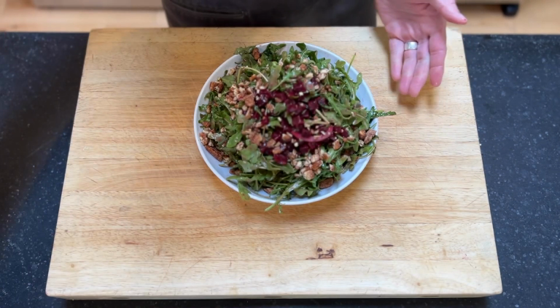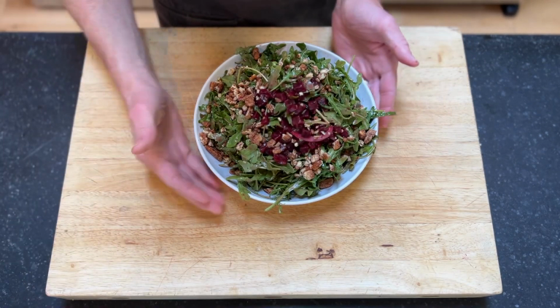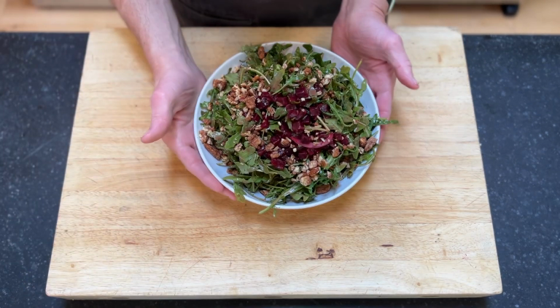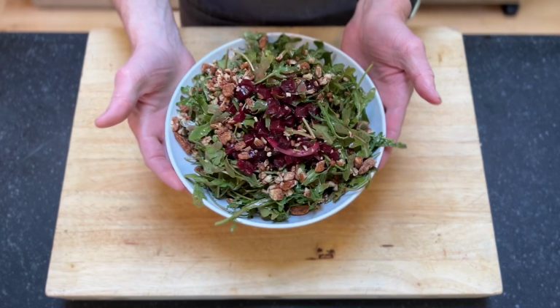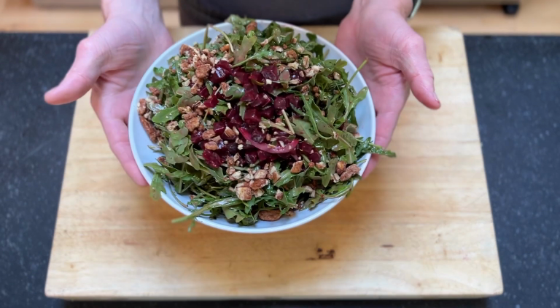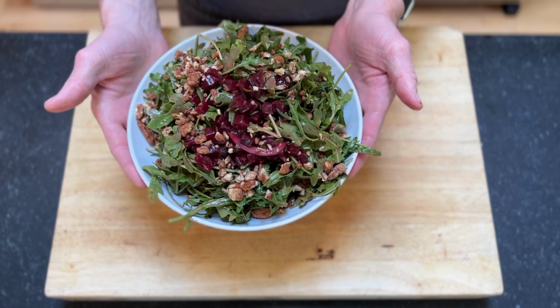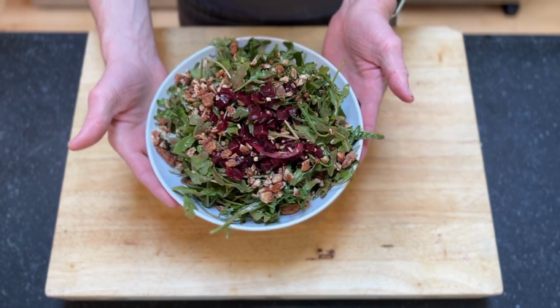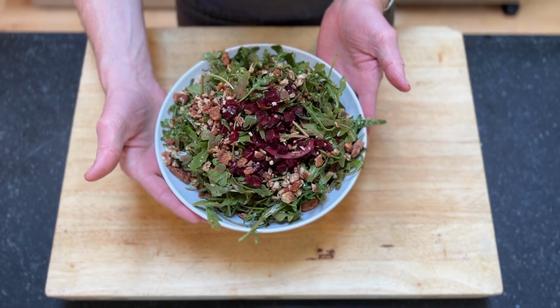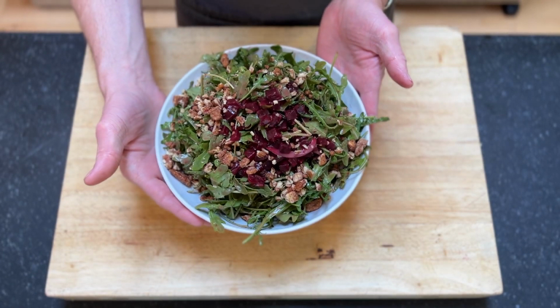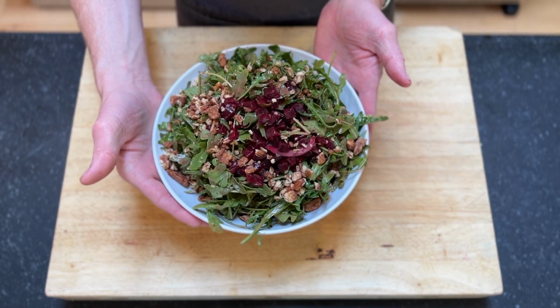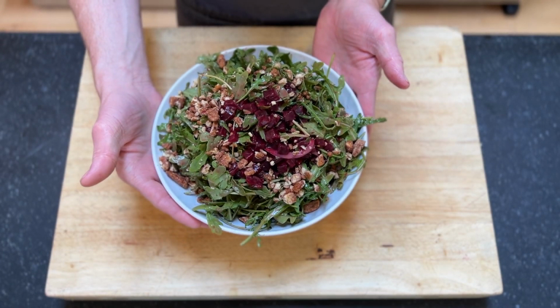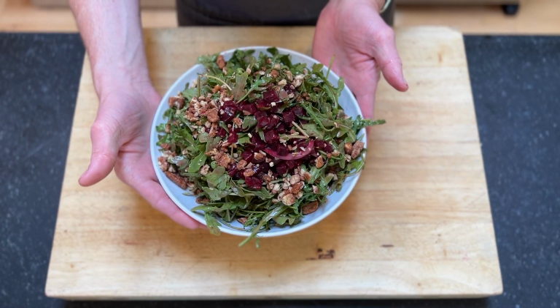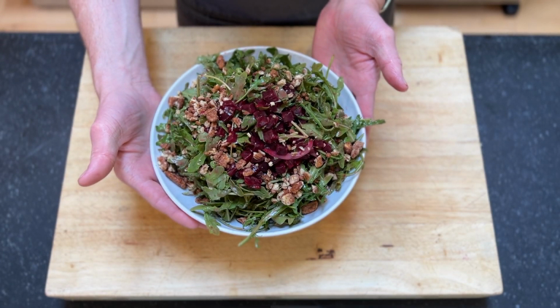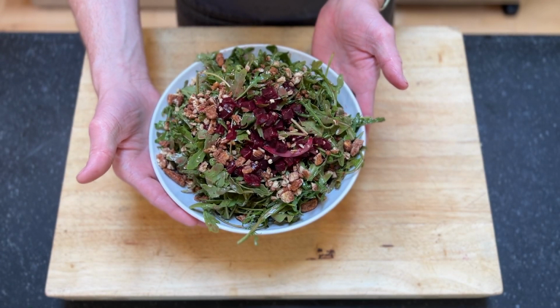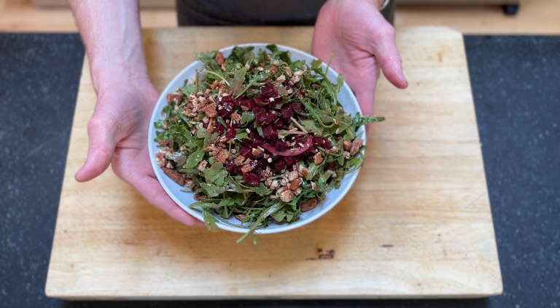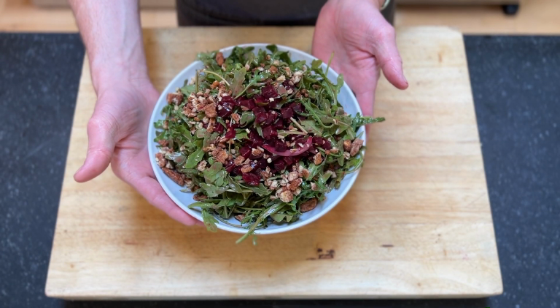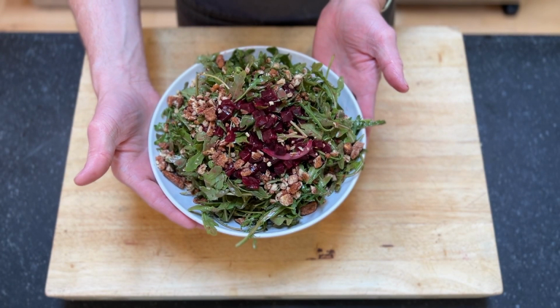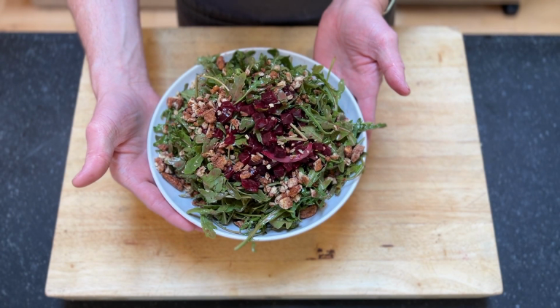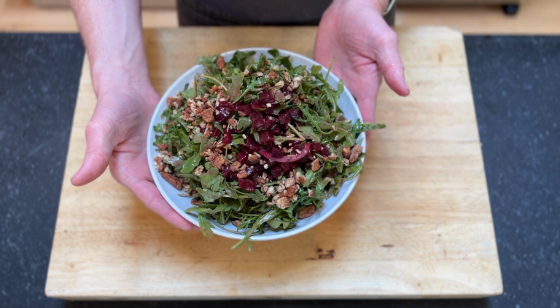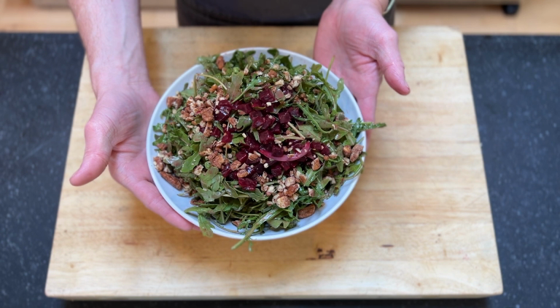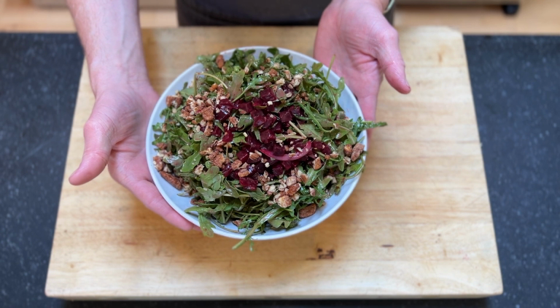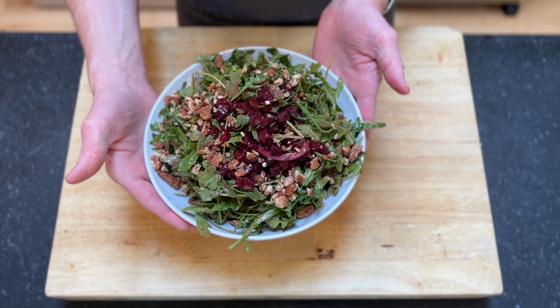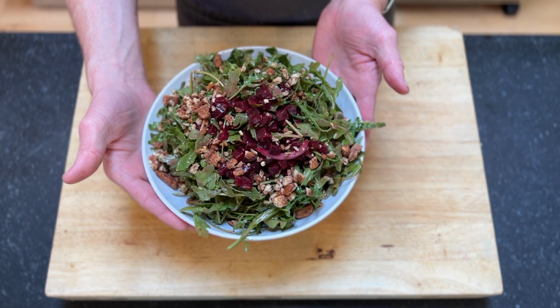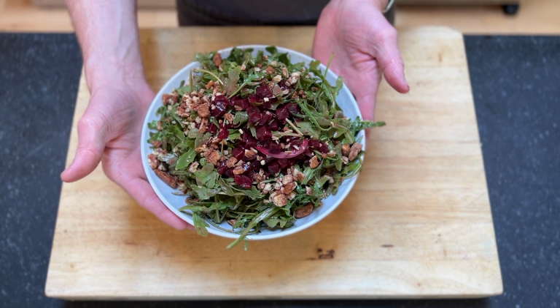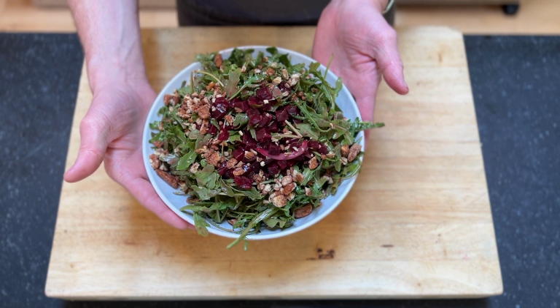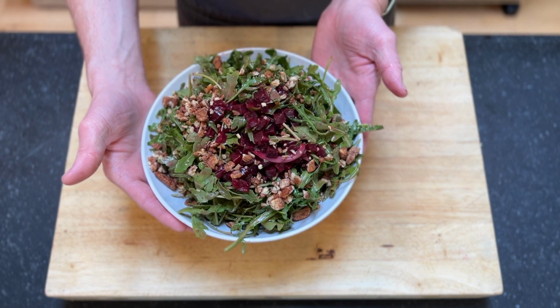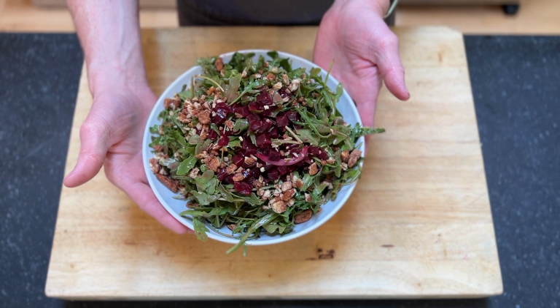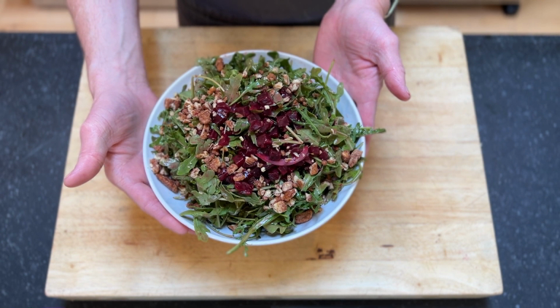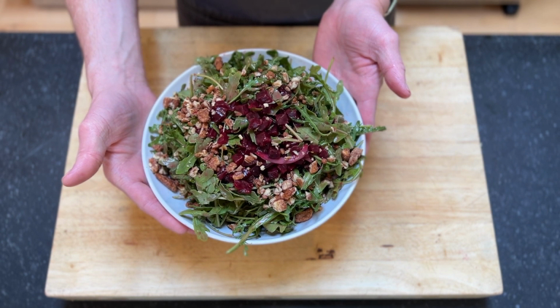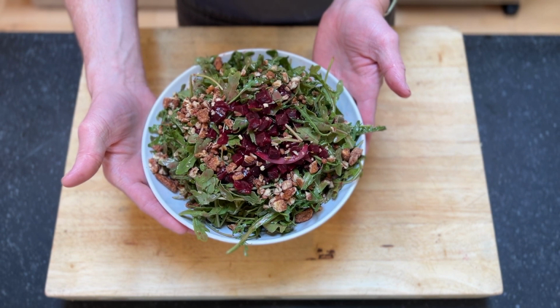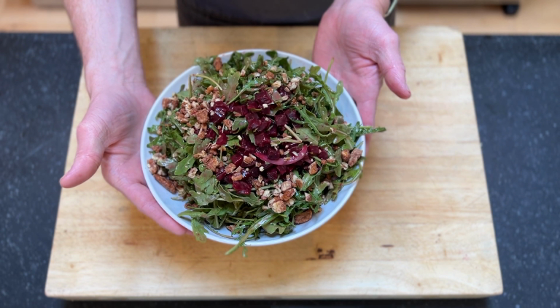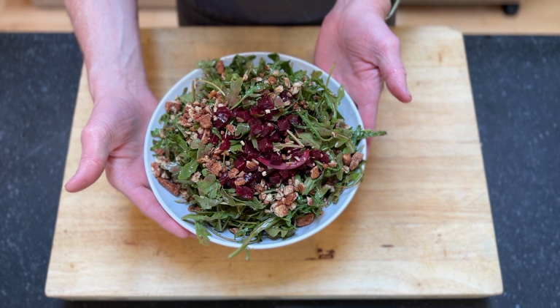And we have our arugula salad with marinated beets, pickled onions, red wine vinaigrette, and candied pecans.